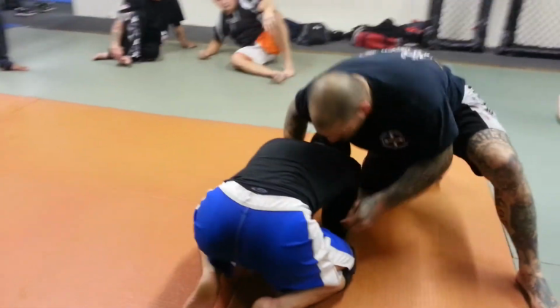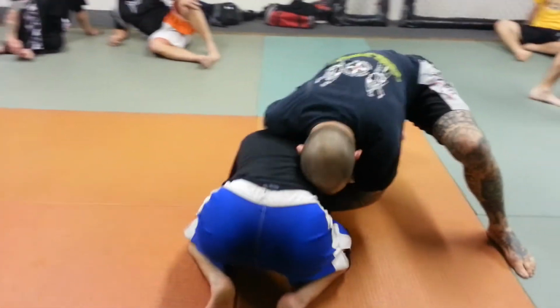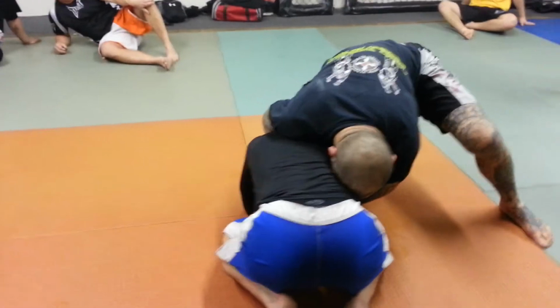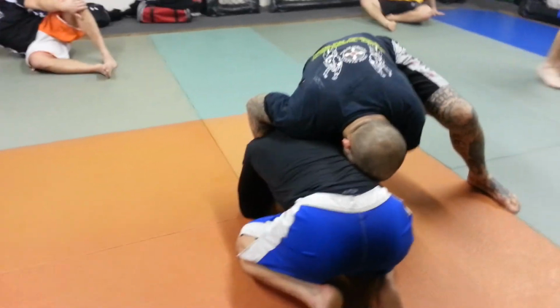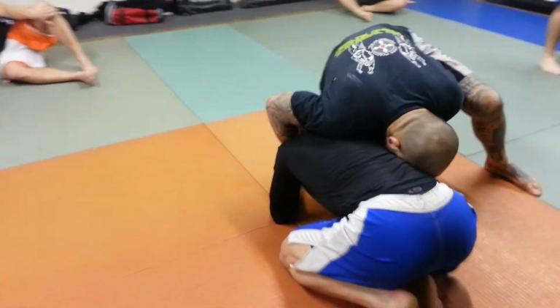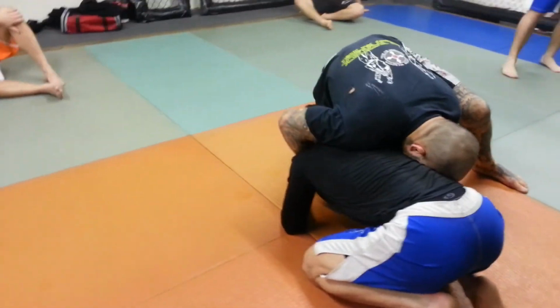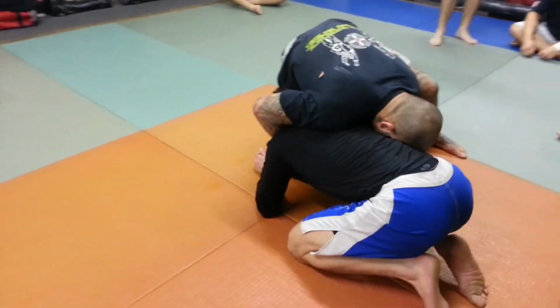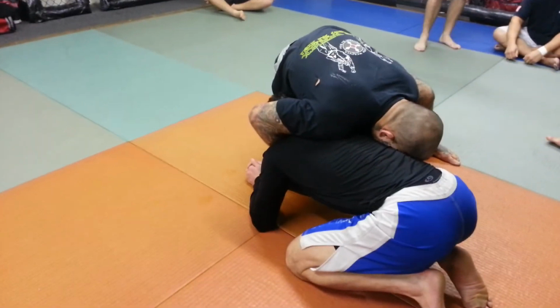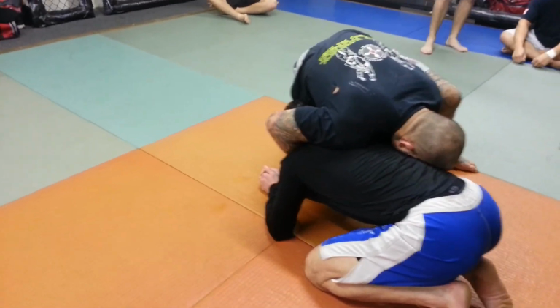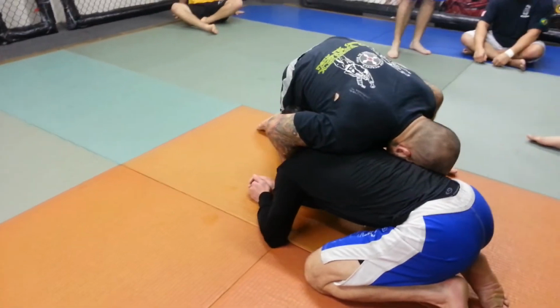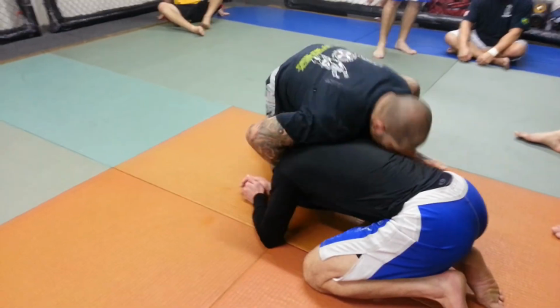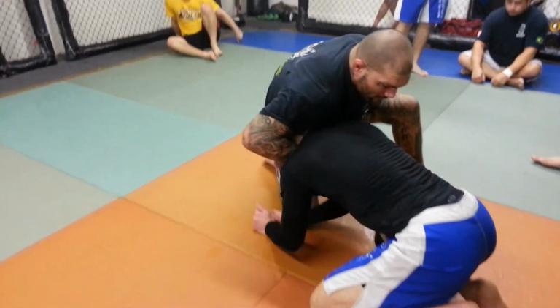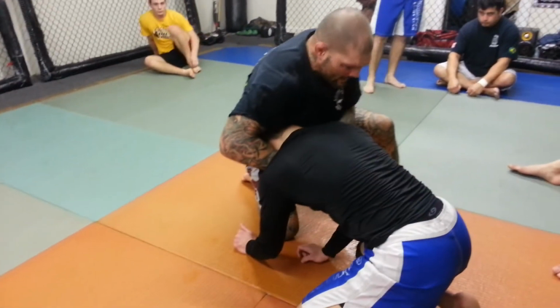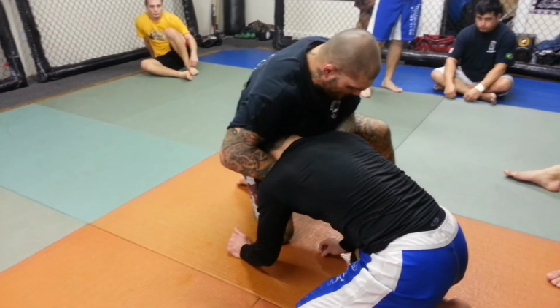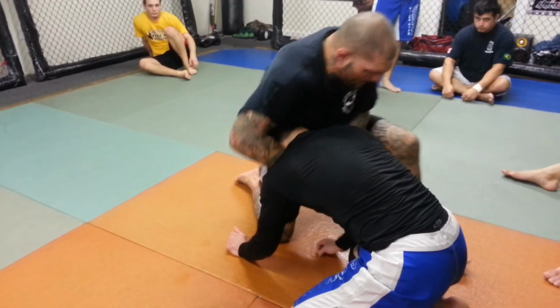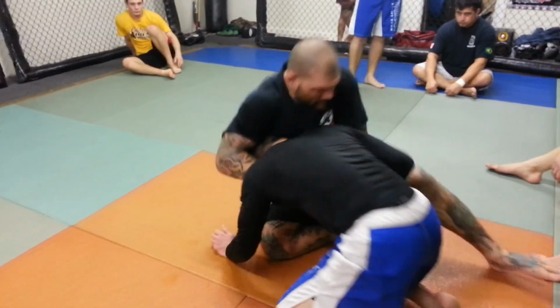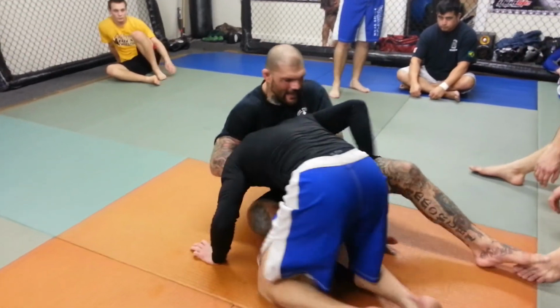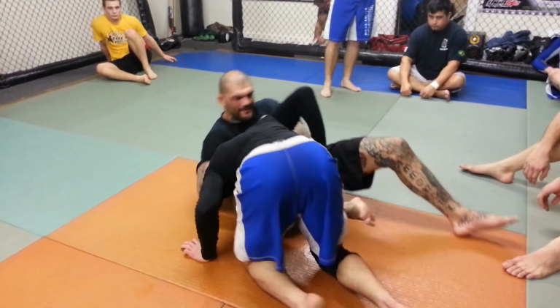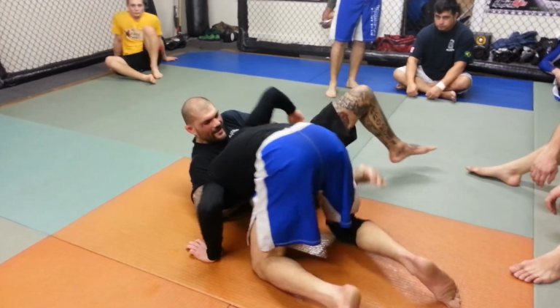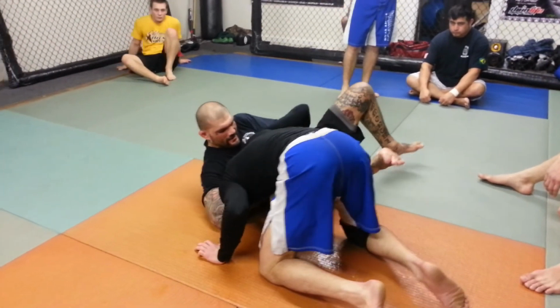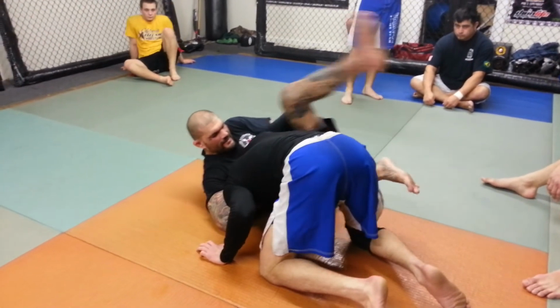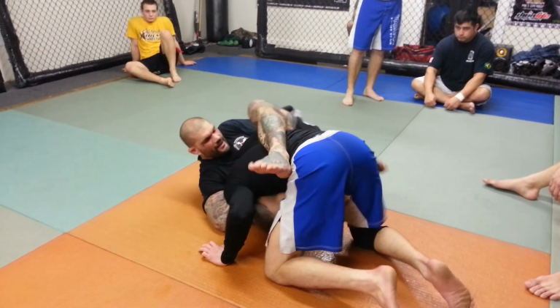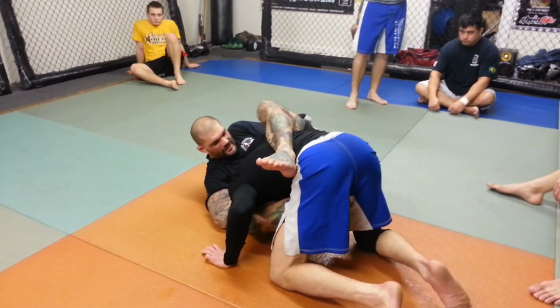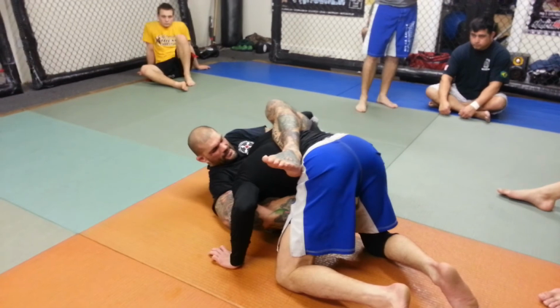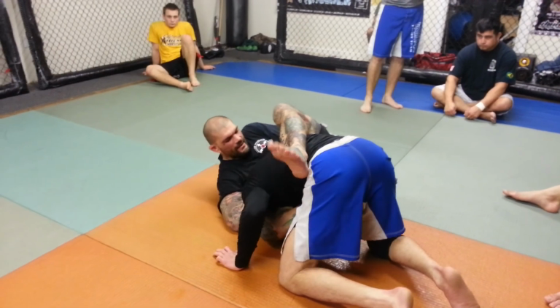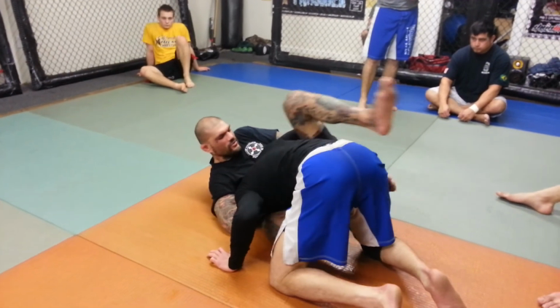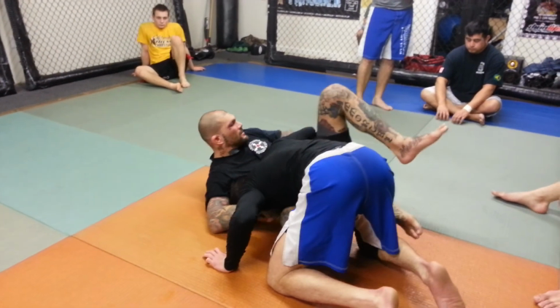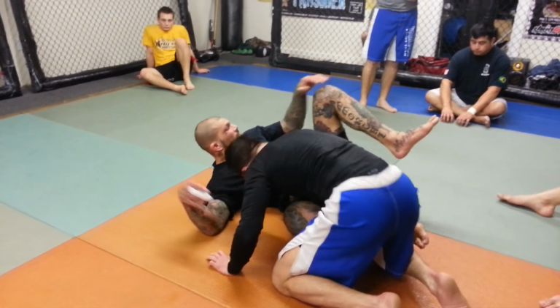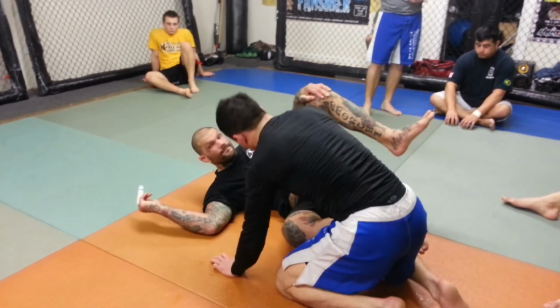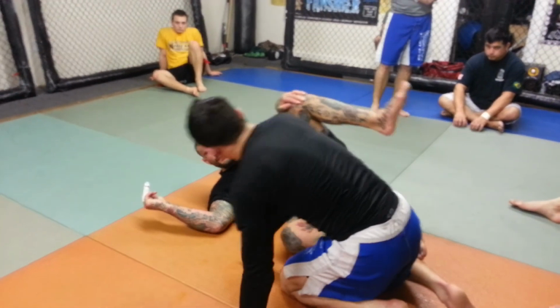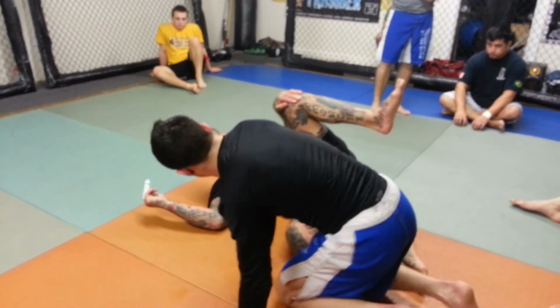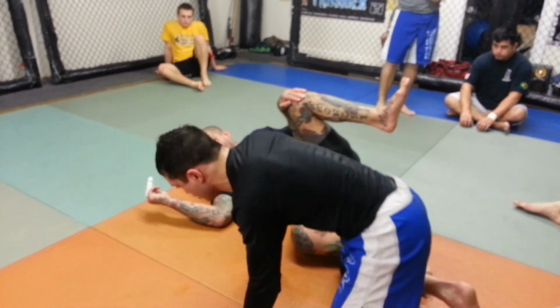Again, I'm here. I cup the chin, I grab my other hand, I lift him. As I lift him, I'm going to slide this leg in. This leg comes over the top, and I'm going to choke. Let's try it, guys.